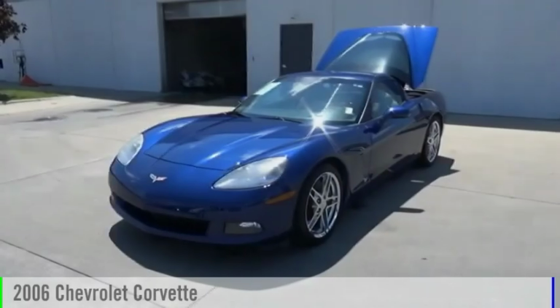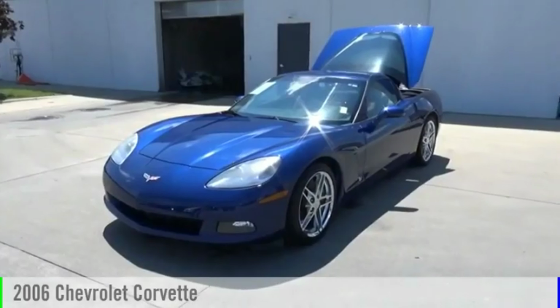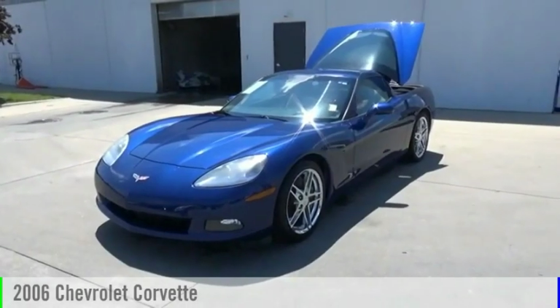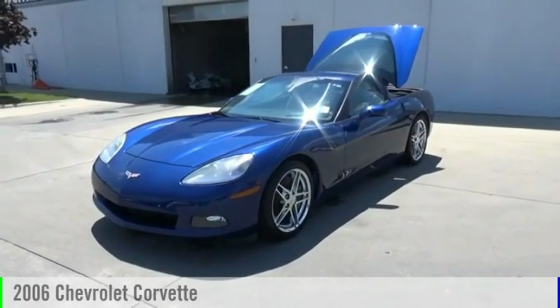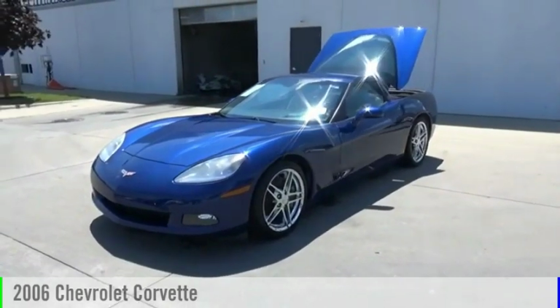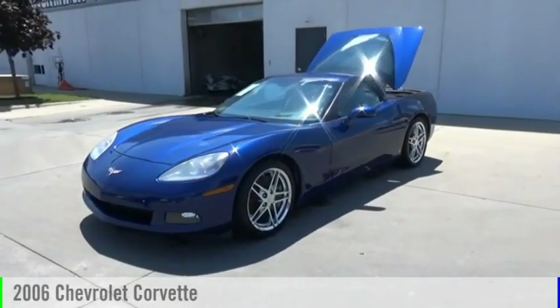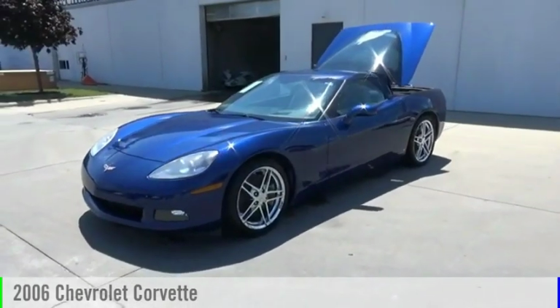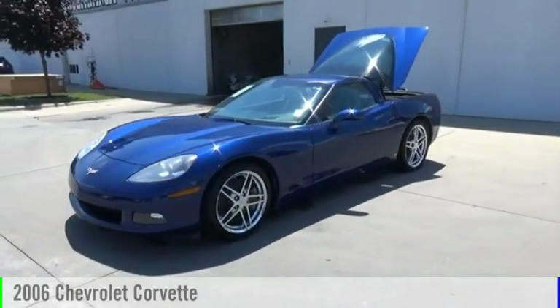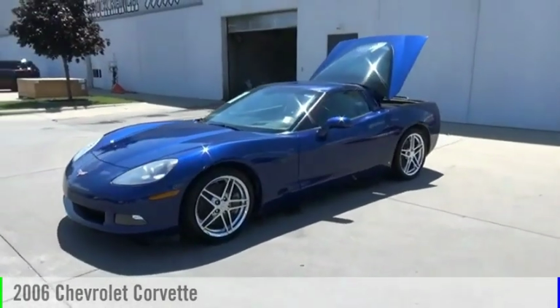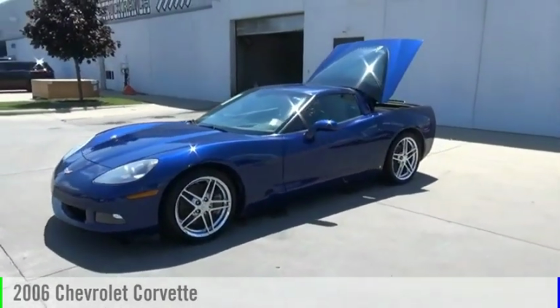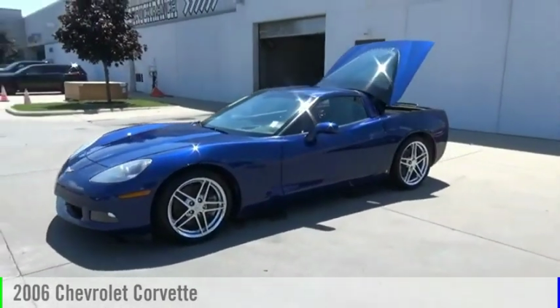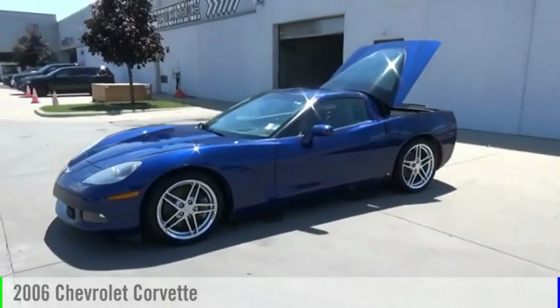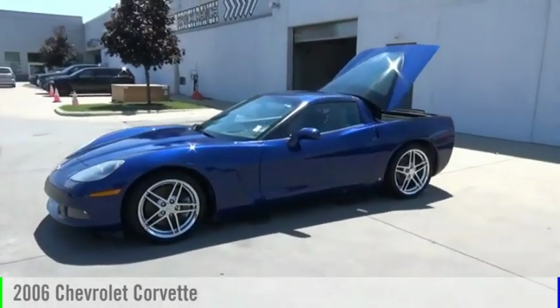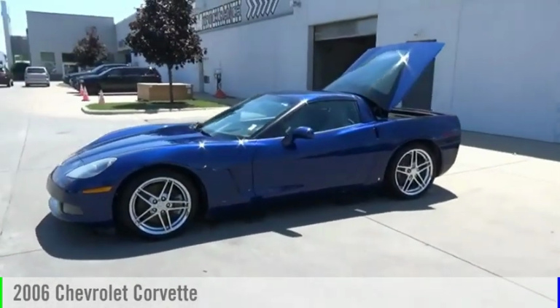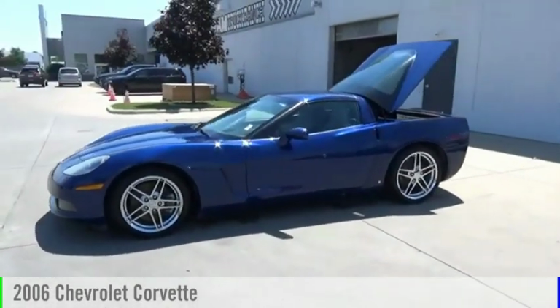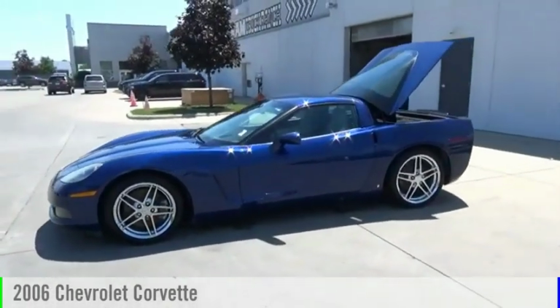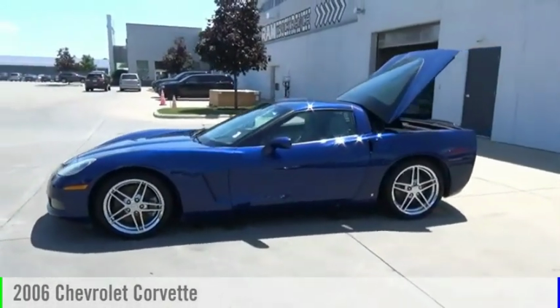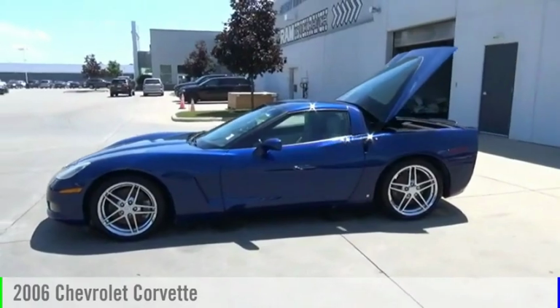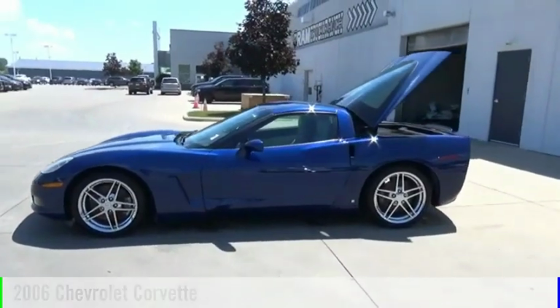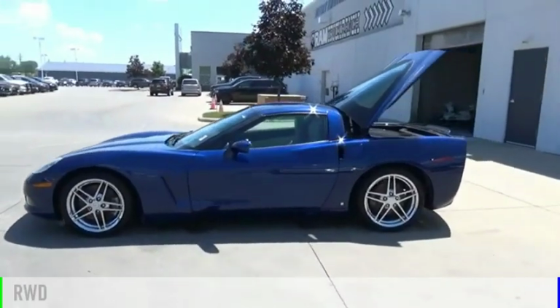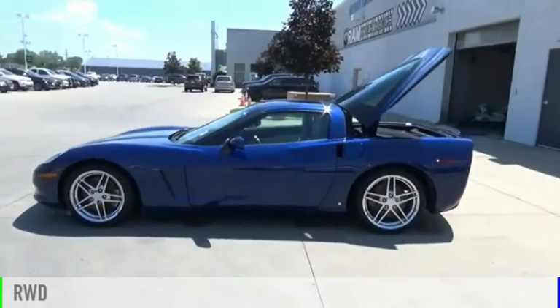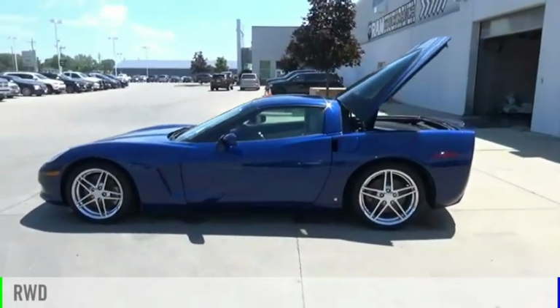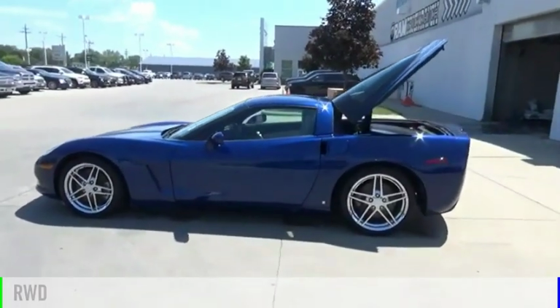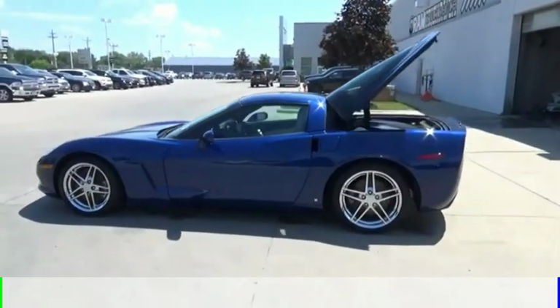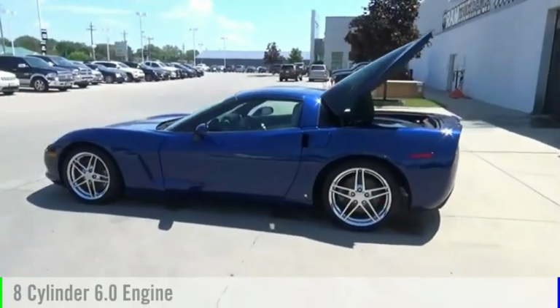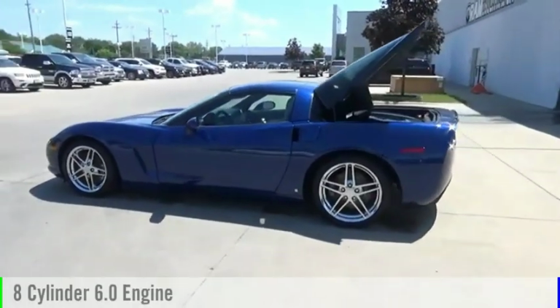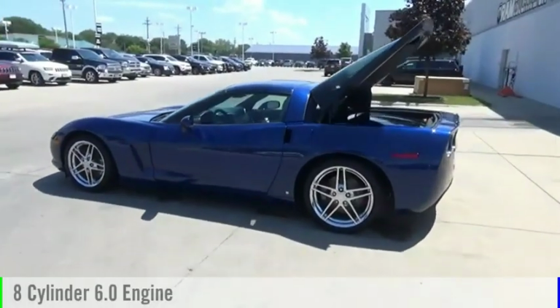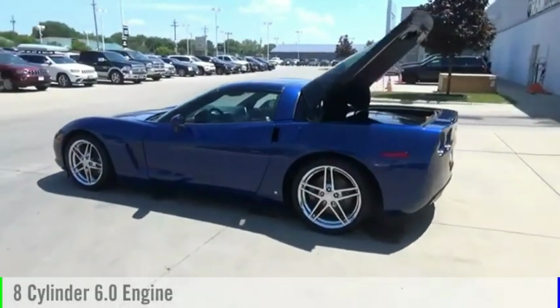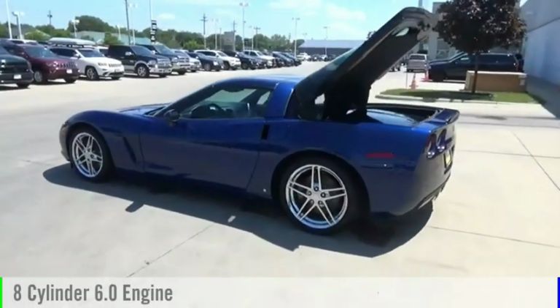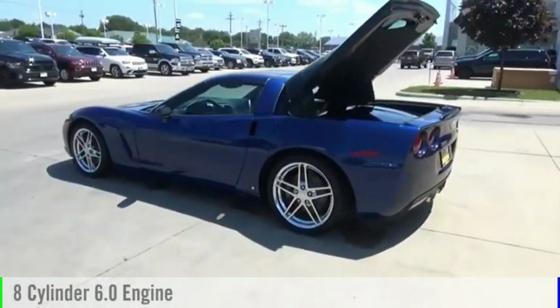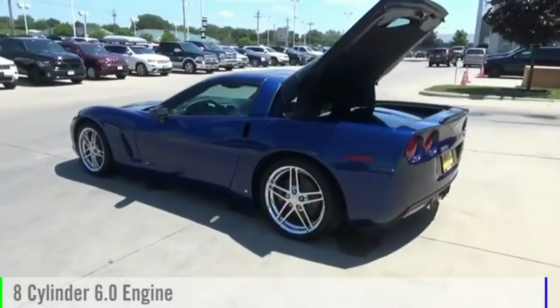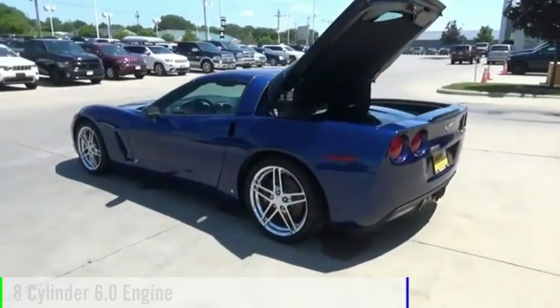Looking for the right vehicle? Check out the 2006 Corvette. This vehicle is powered by a rear wheel drive, 8 cylinder, 6.0 liter engine.